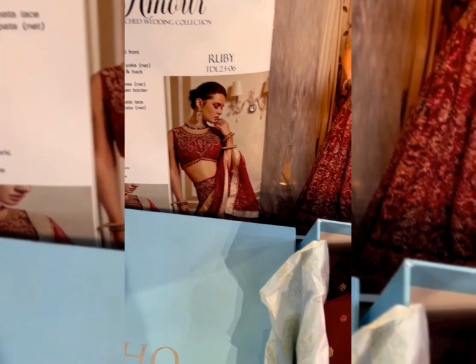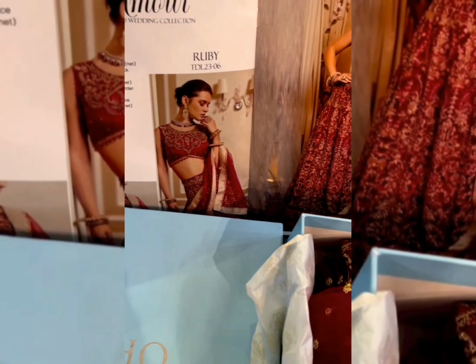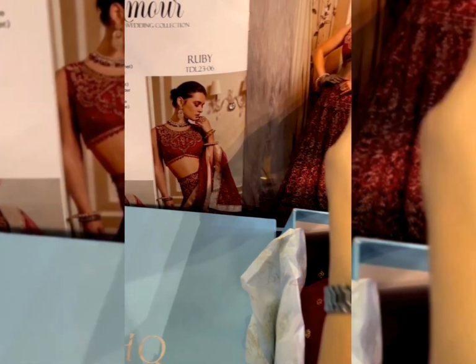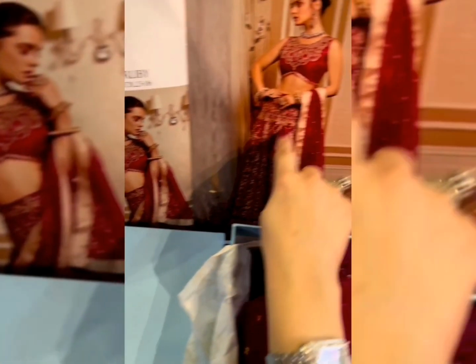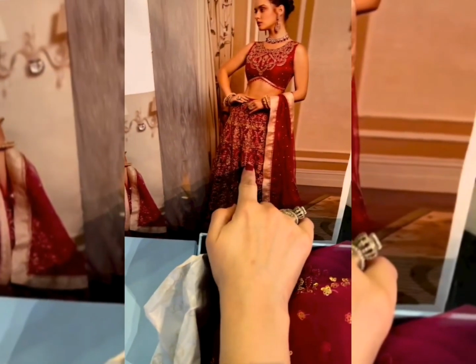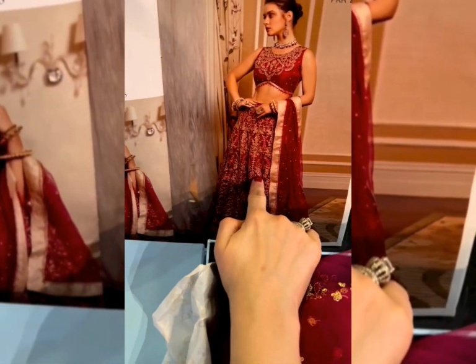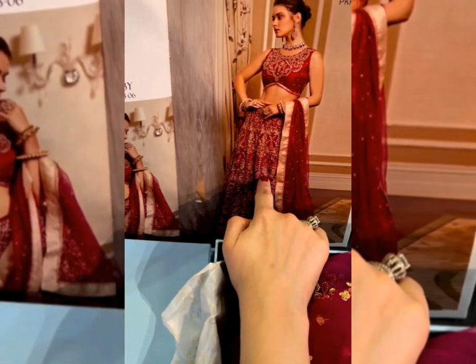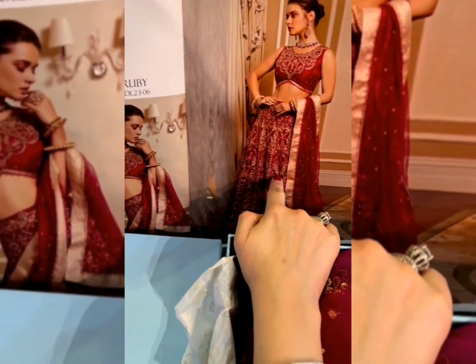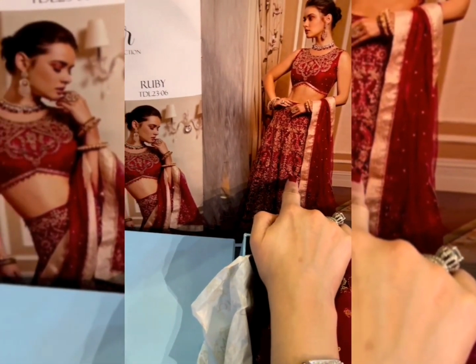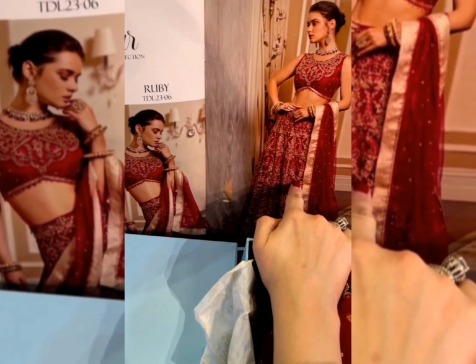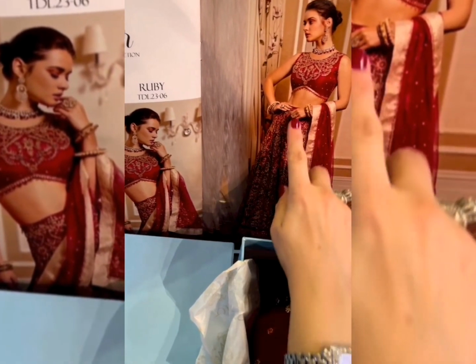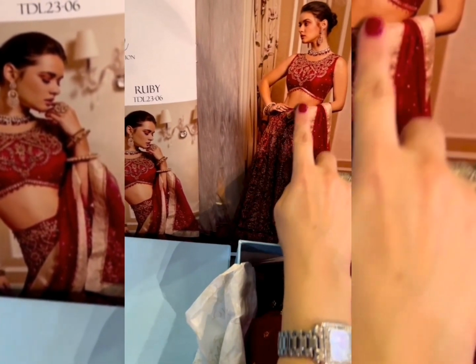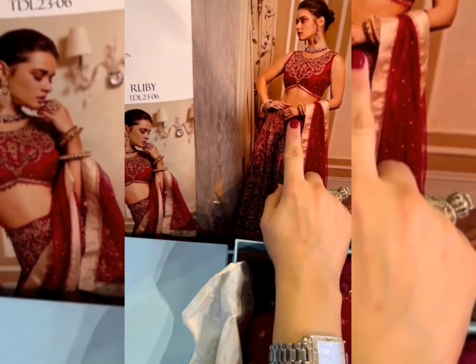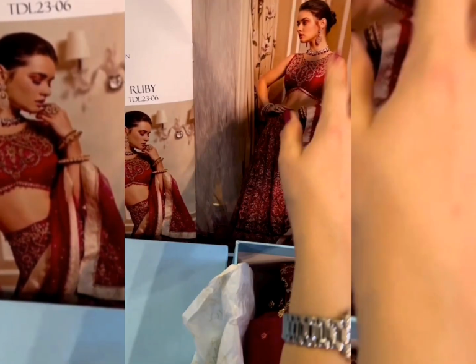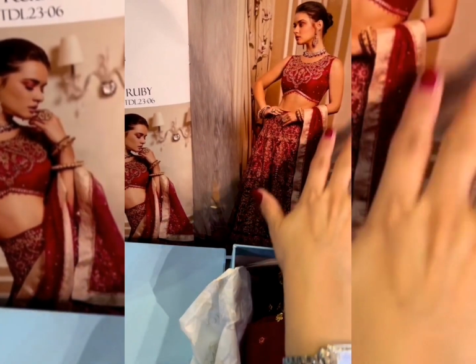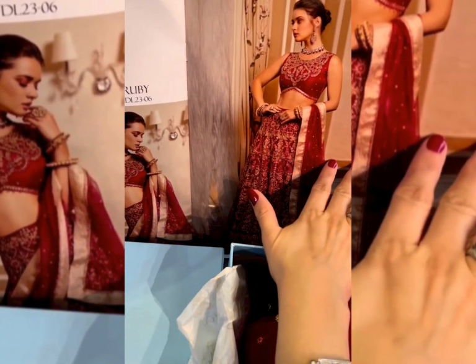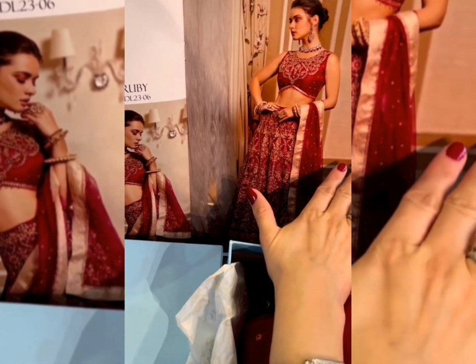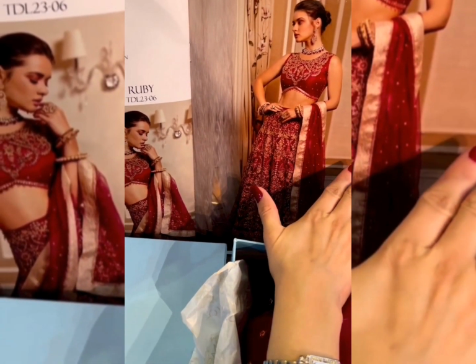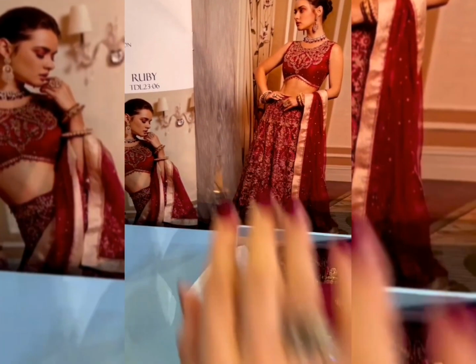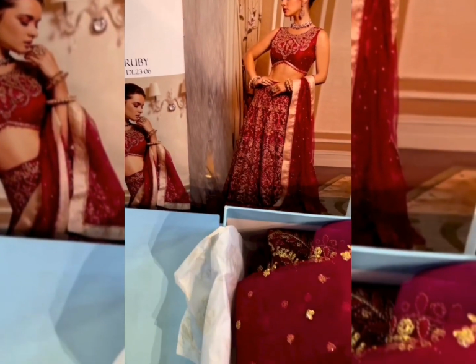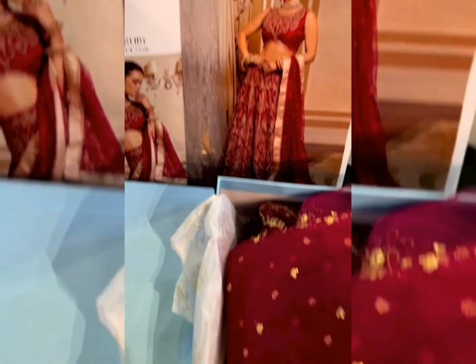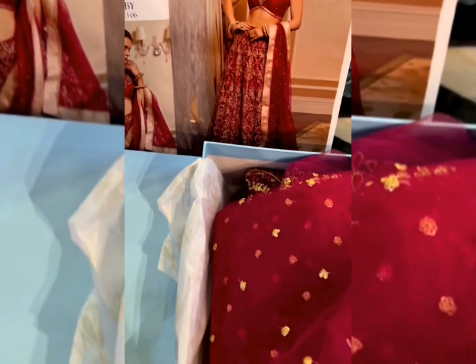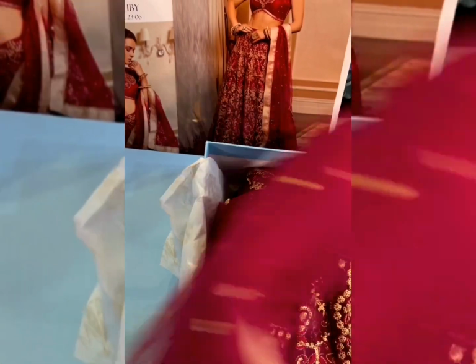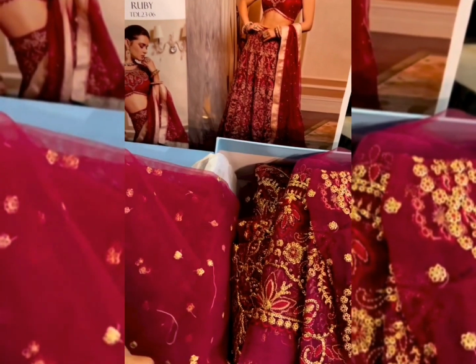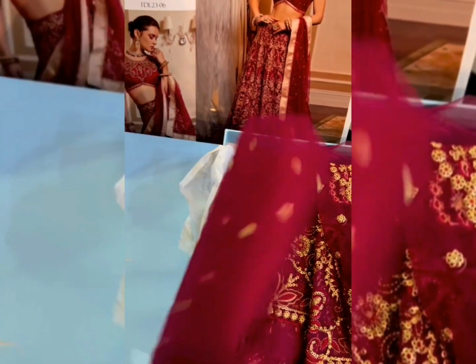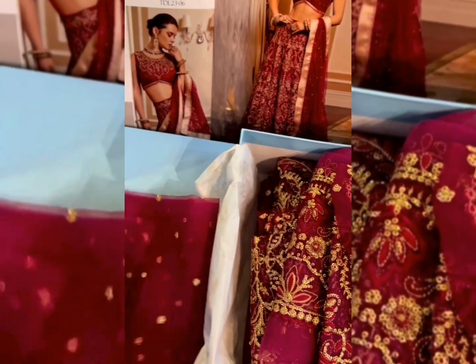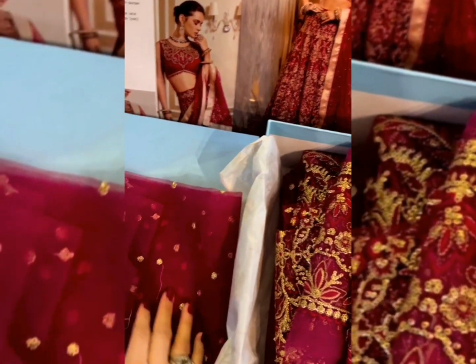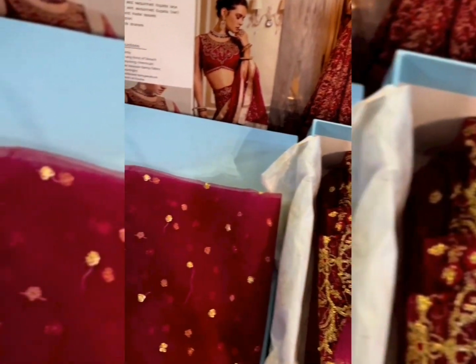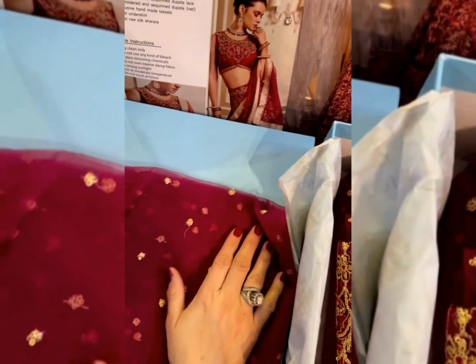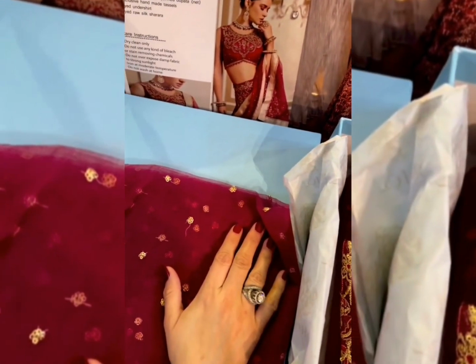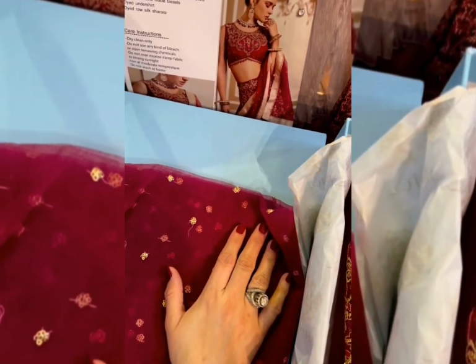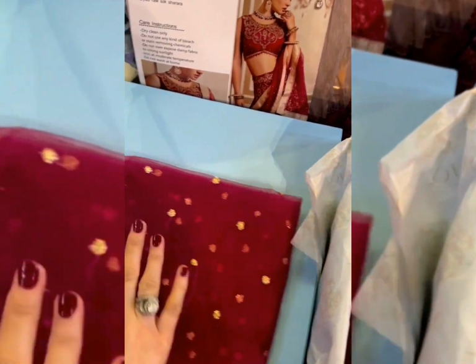The best part of this outfit is you can make it into a ghagra choli like this, or maybe into a pishwas — if you attach it, it can look like a gorgeous pishwas too. So totally up to you what you want to do with it.